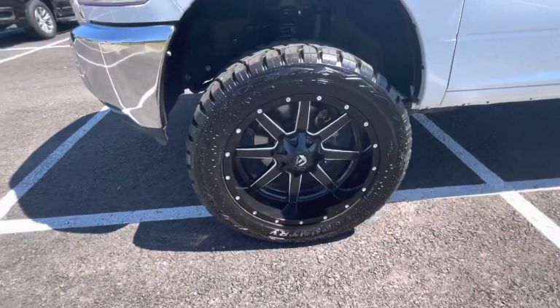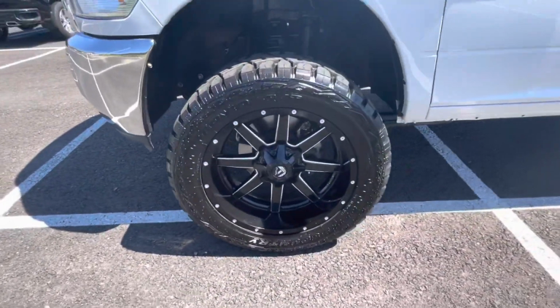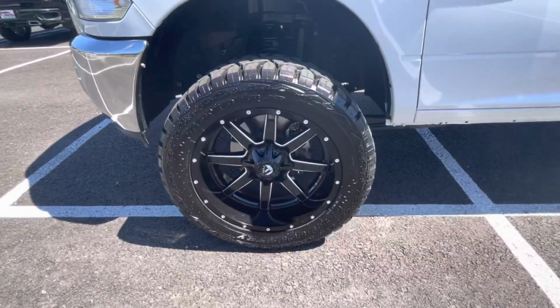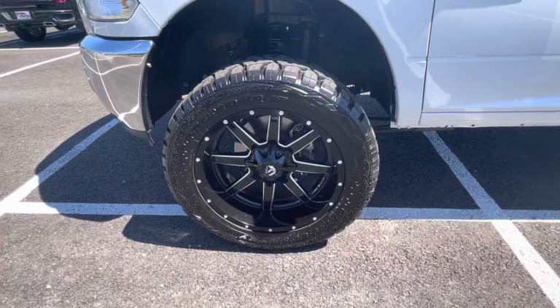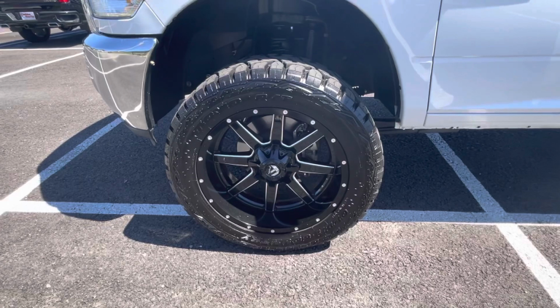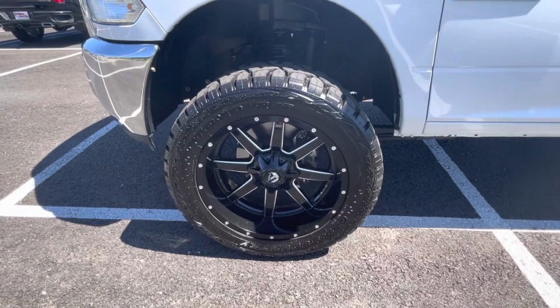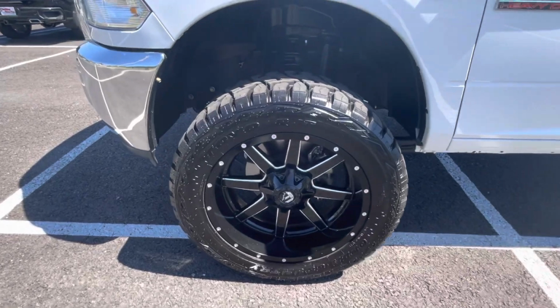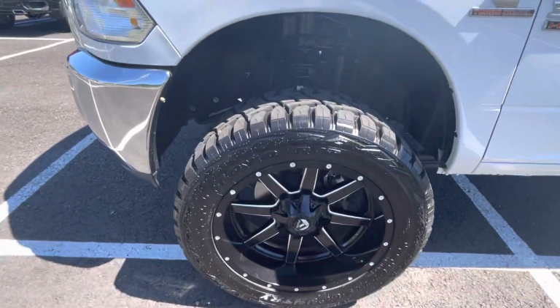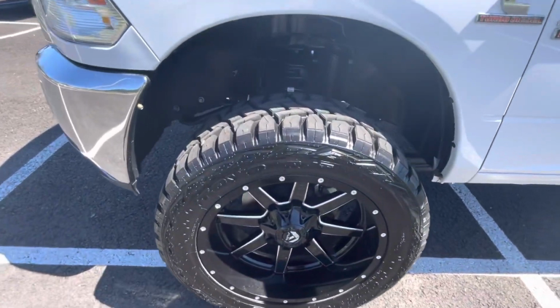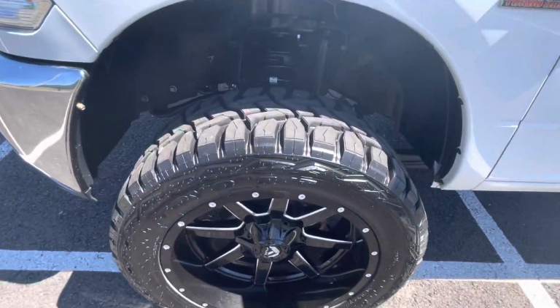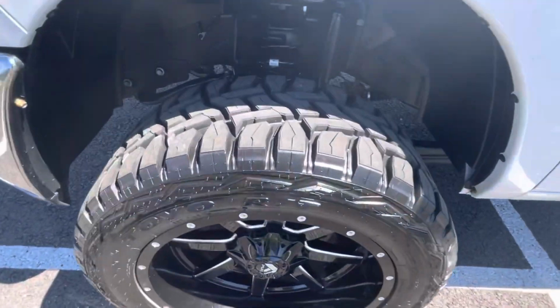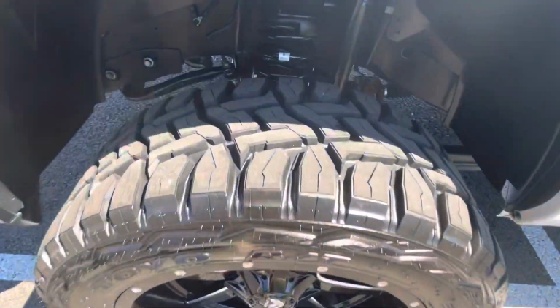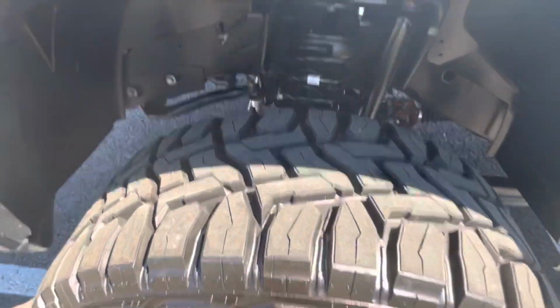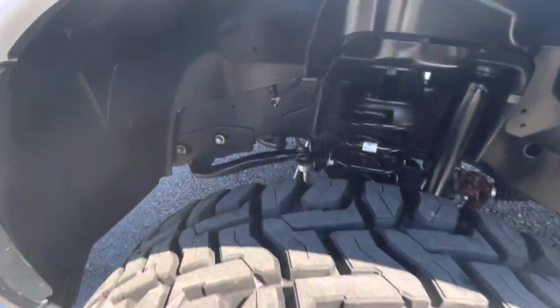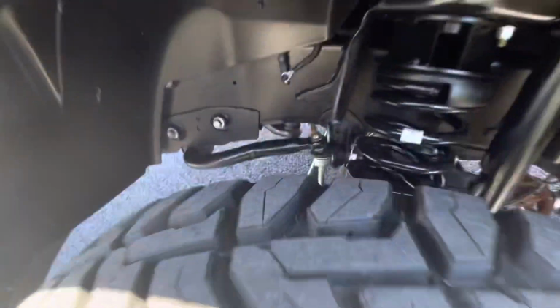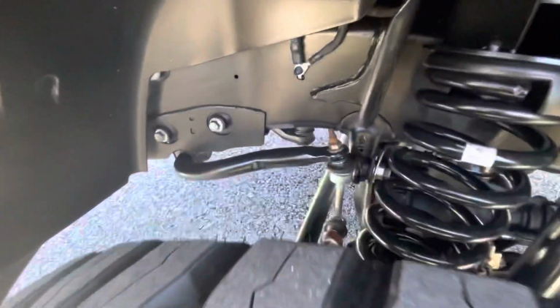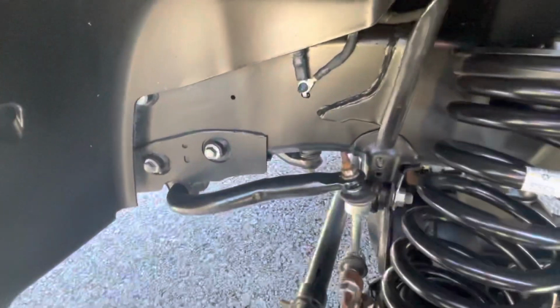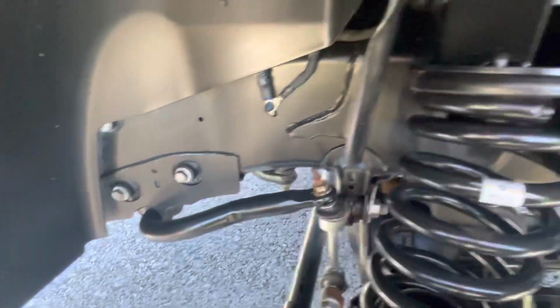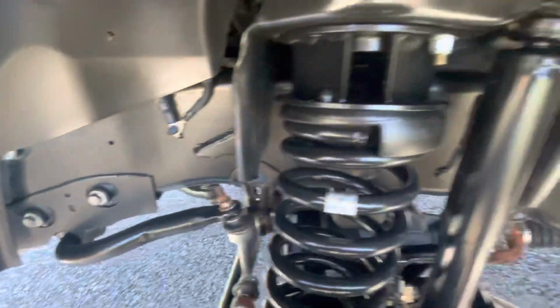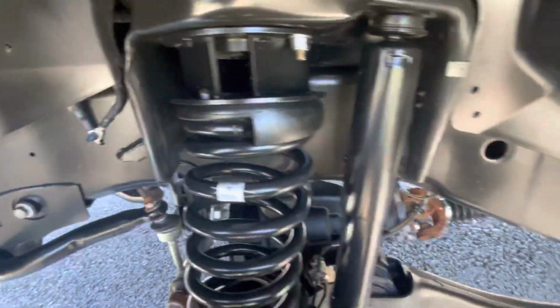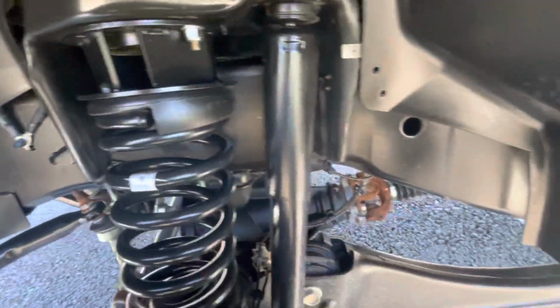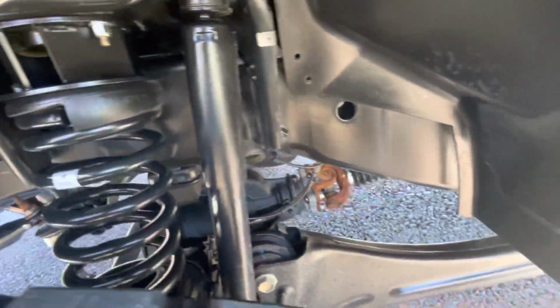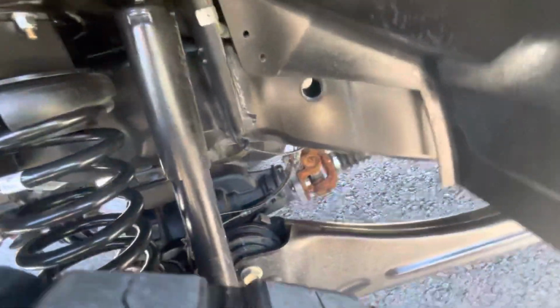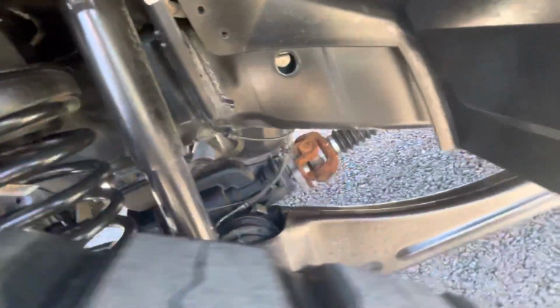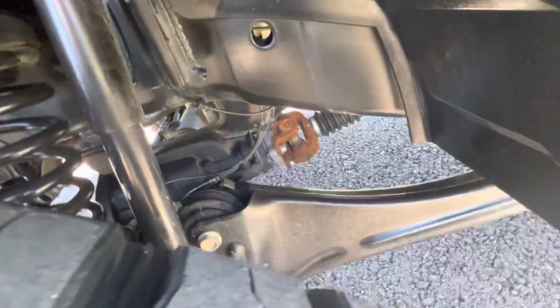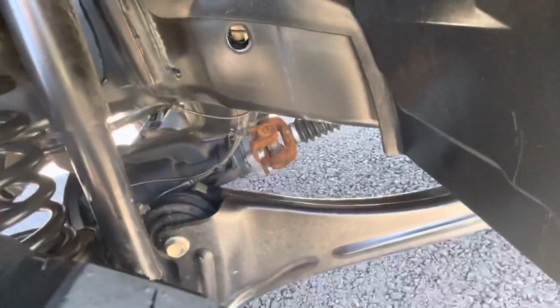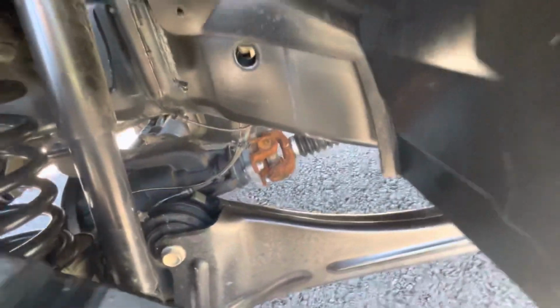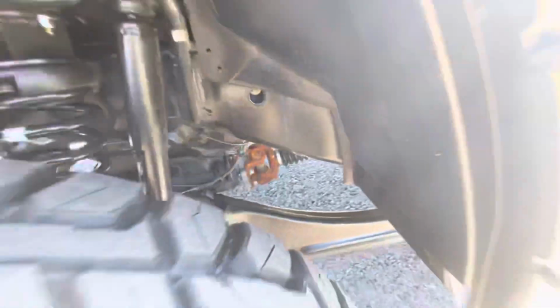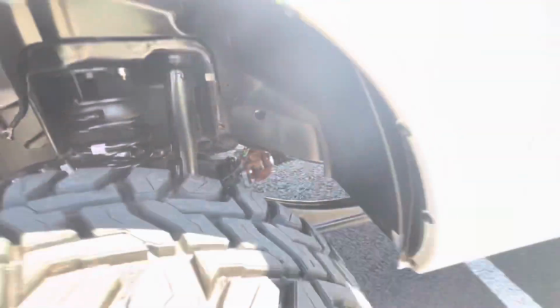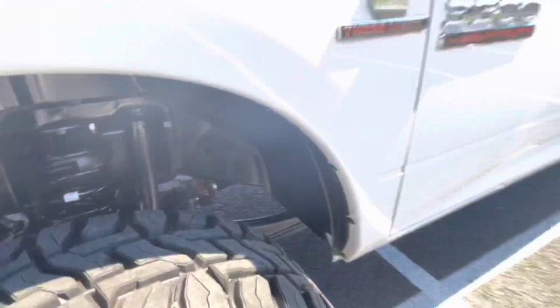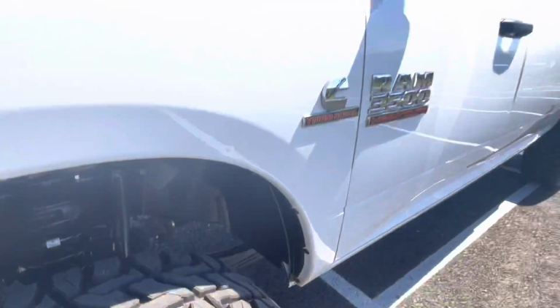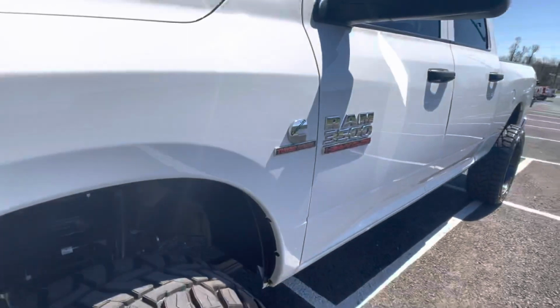See the Toyo Open Country tires, fuel wheels — brand new tires and wheels, leveled on the front. Very, very clean as you'll see. Get you a couple looks underneath the vehicle as we go along.